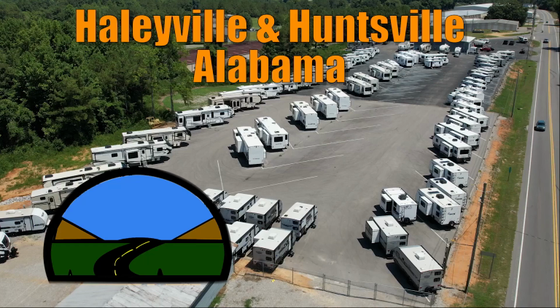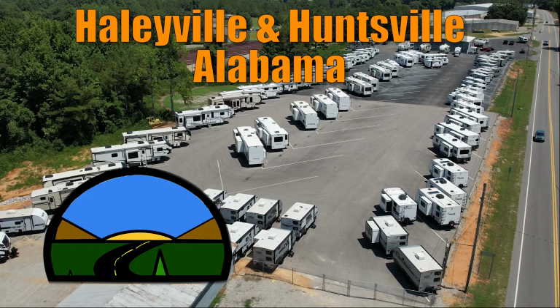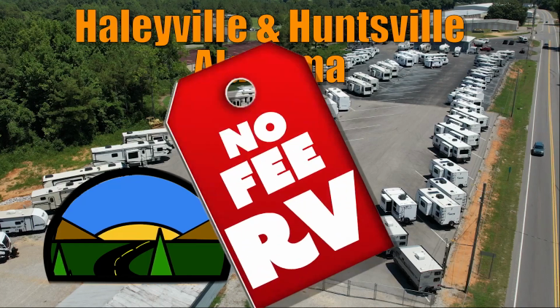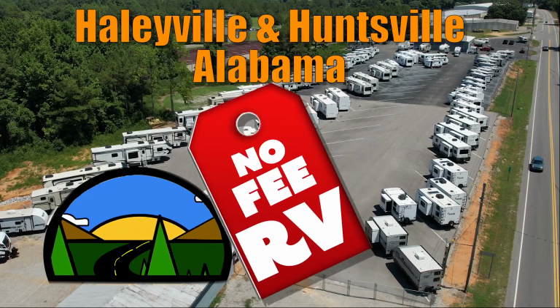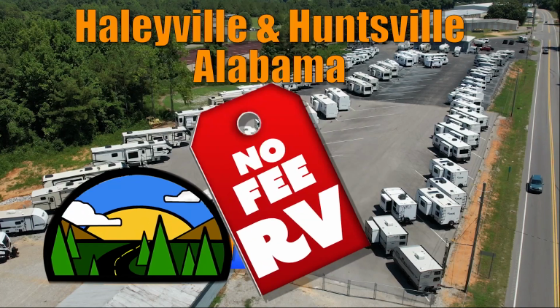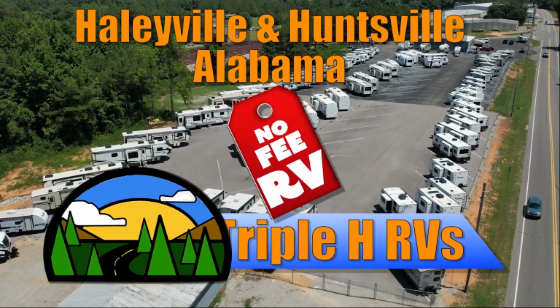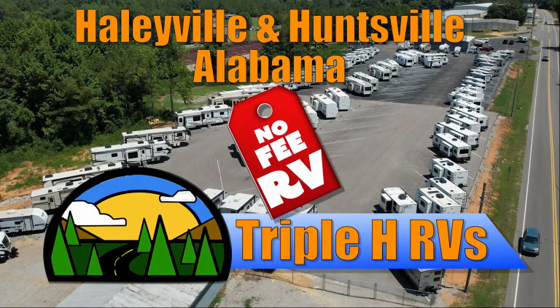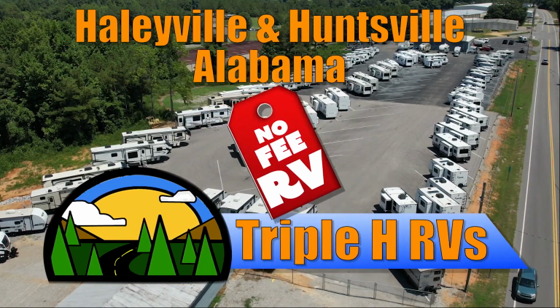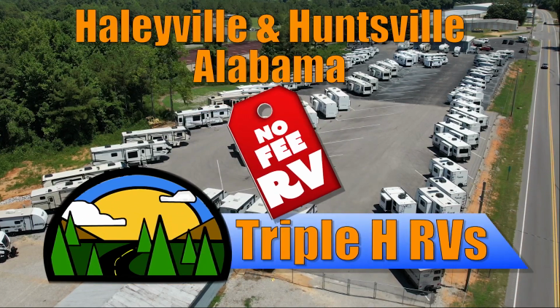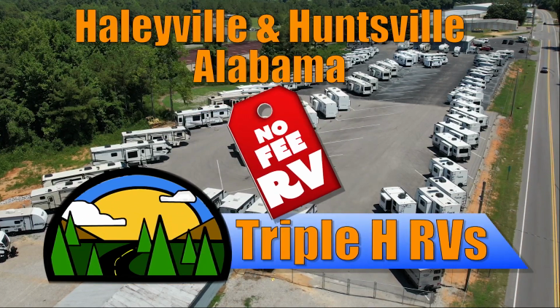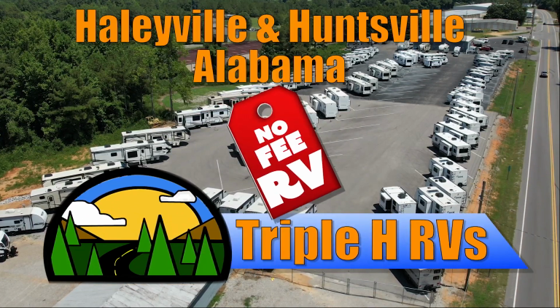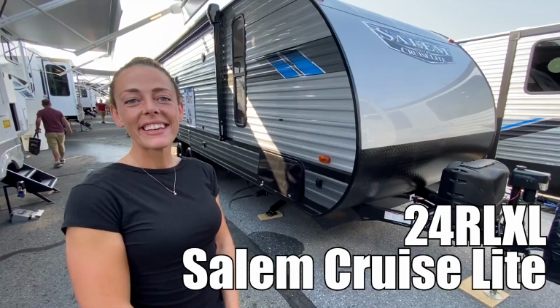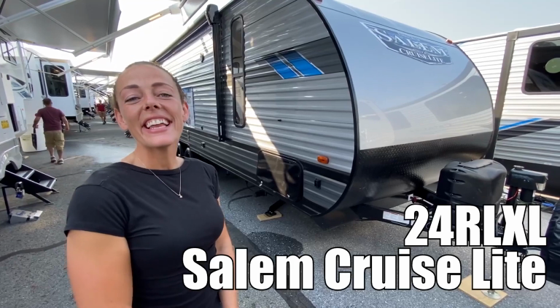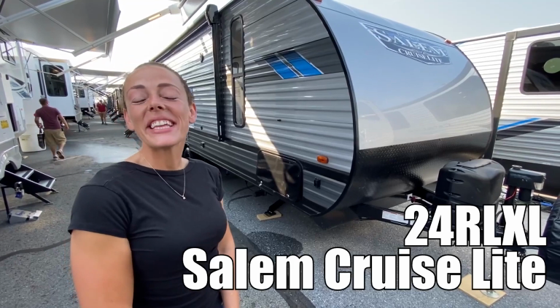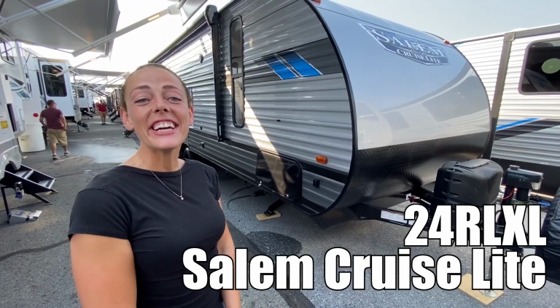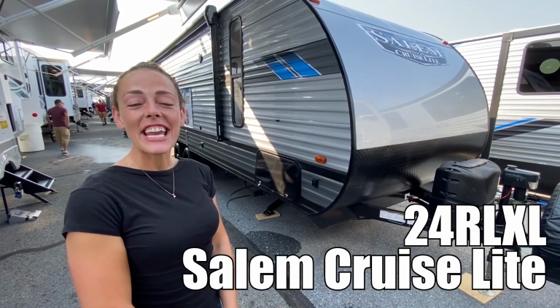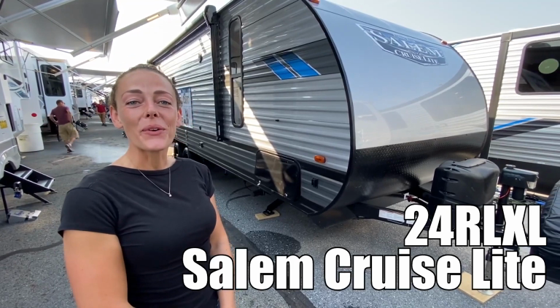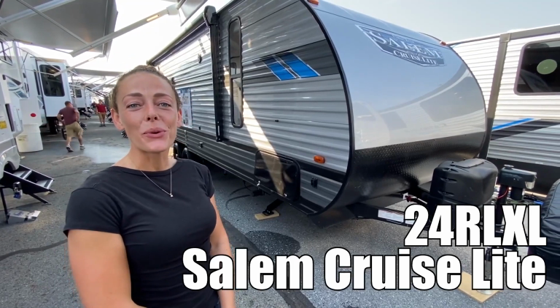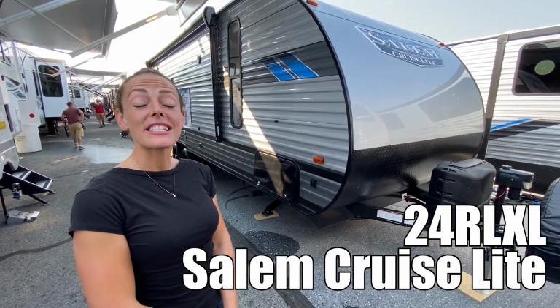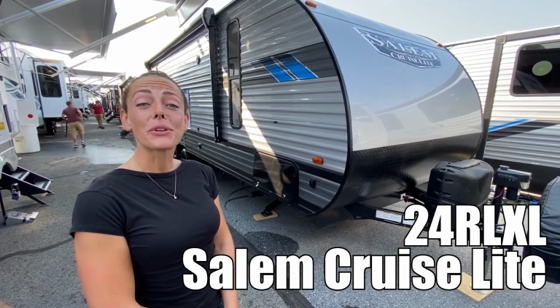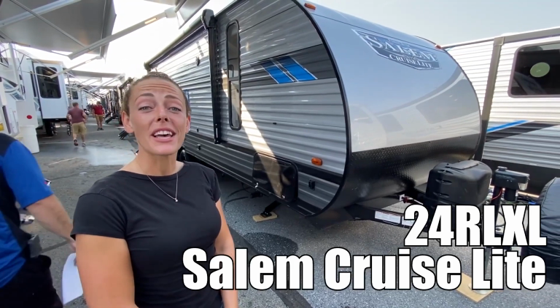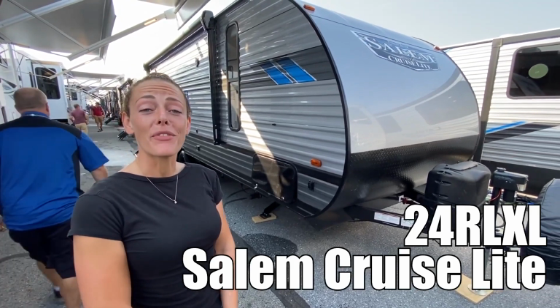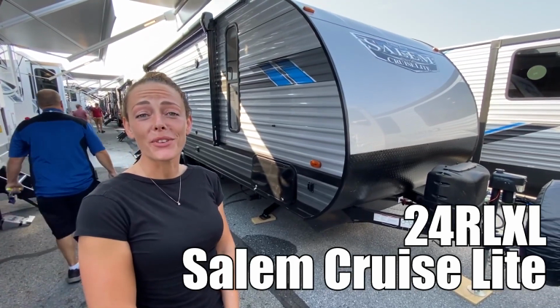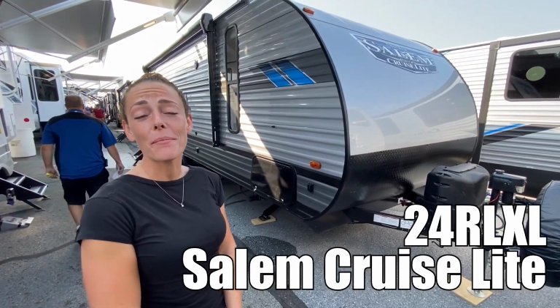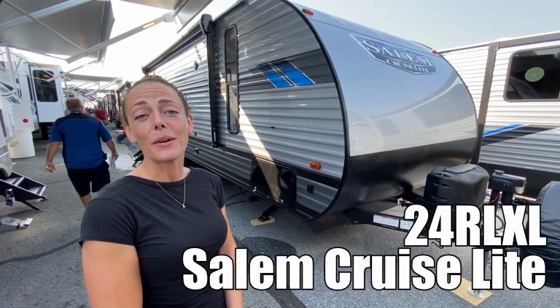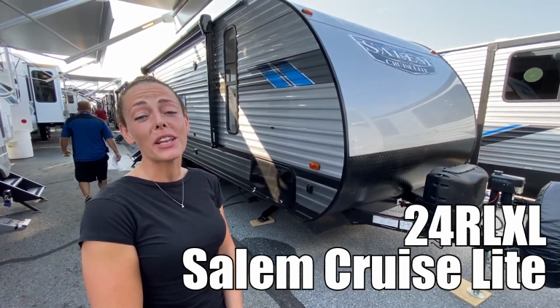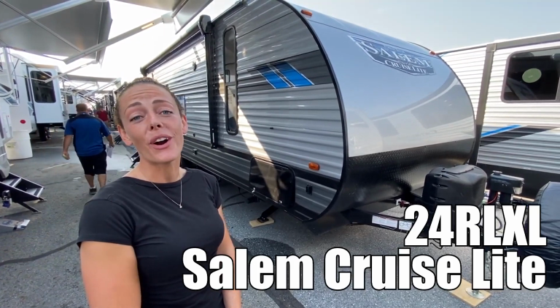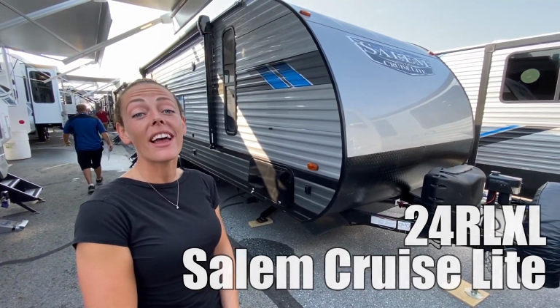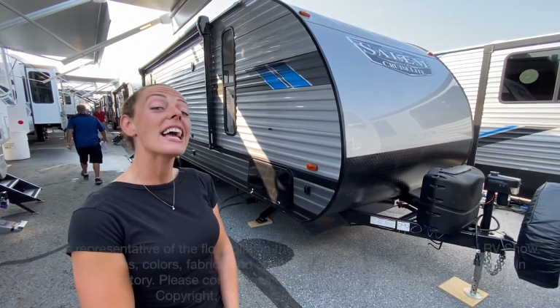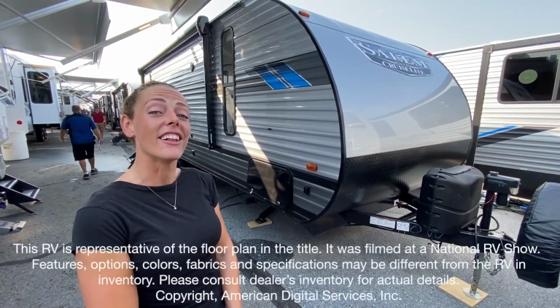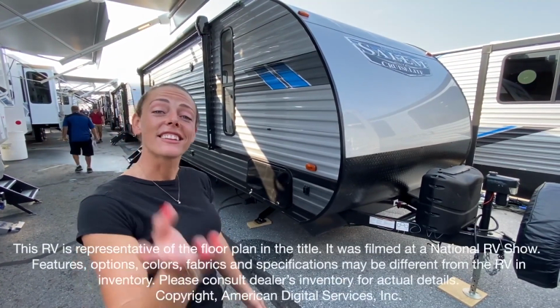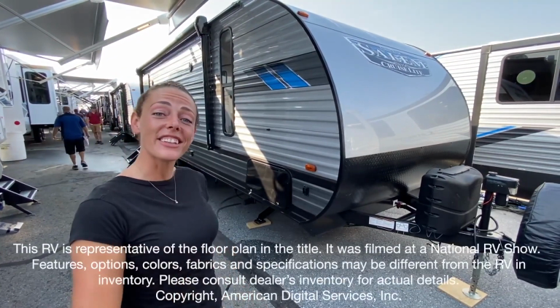Here's another no-fee RV from Triple H RVs of Alabama. Hello, Mia here, and today we are going to tour the Salem Cruise Light by Forest River, model number 24RLXL. Let's take a look.